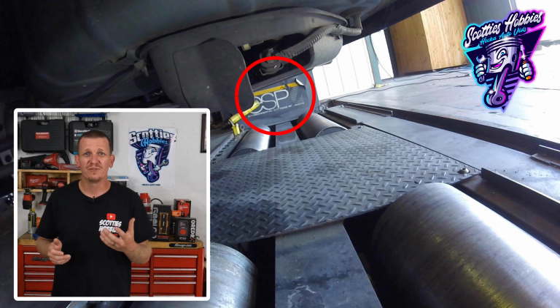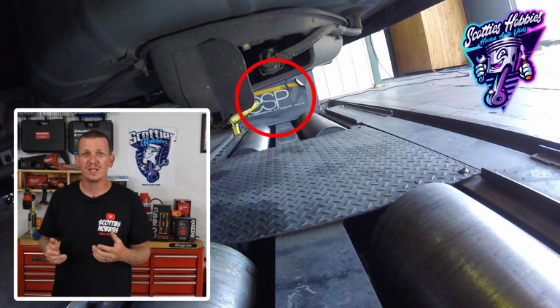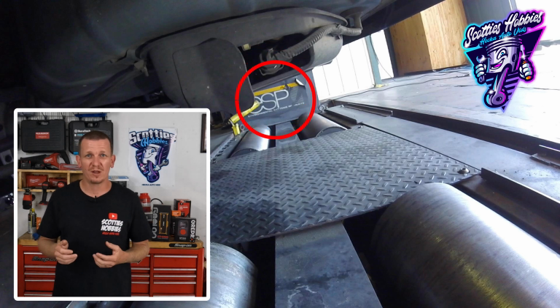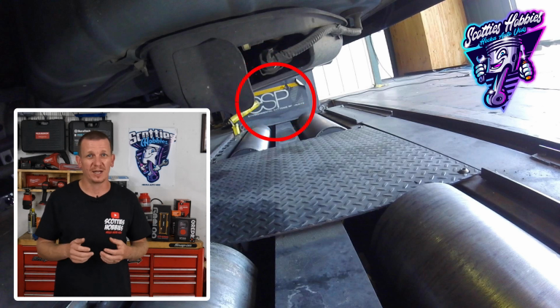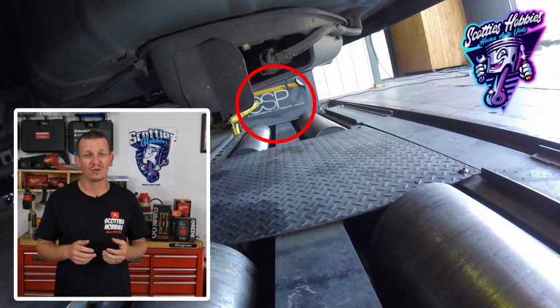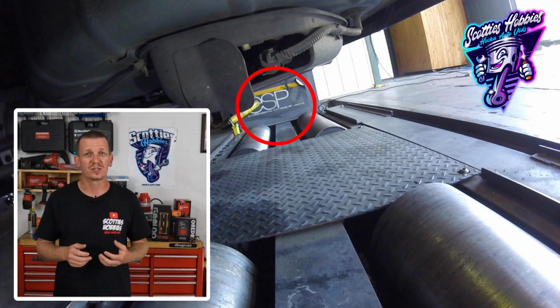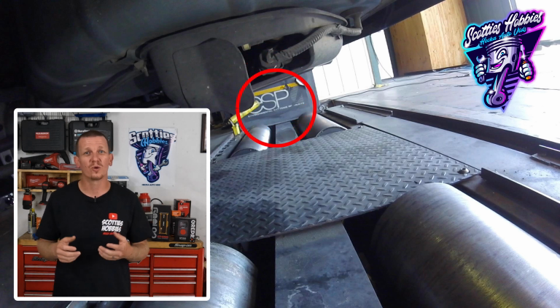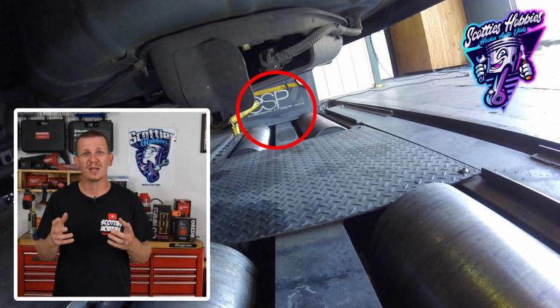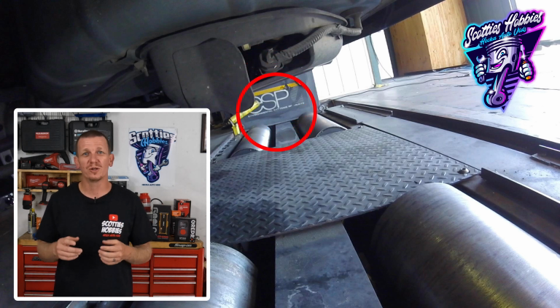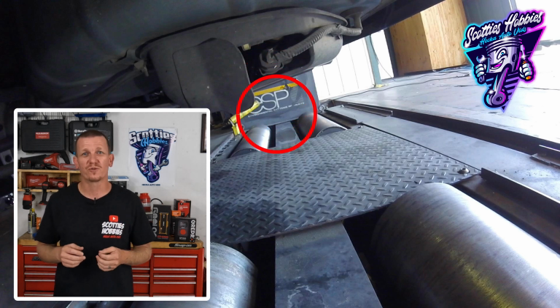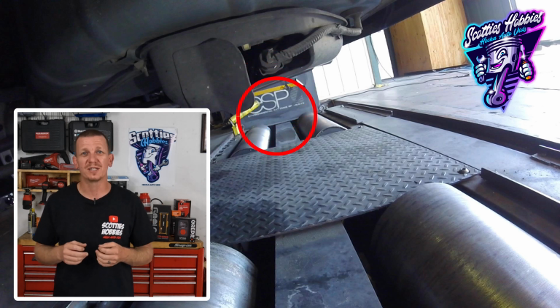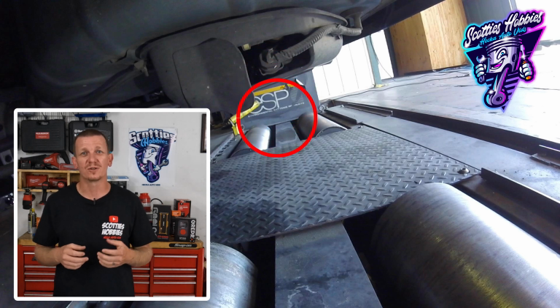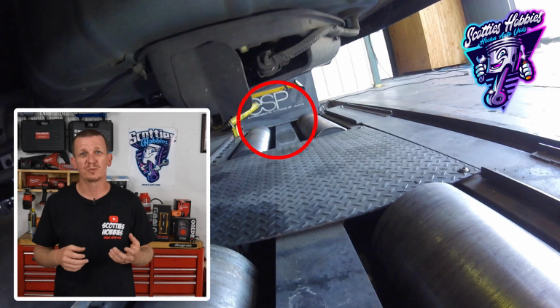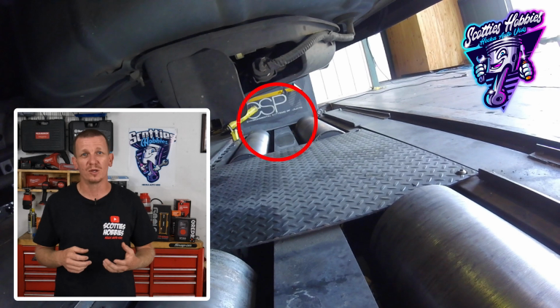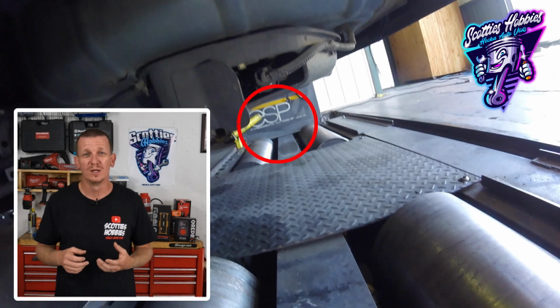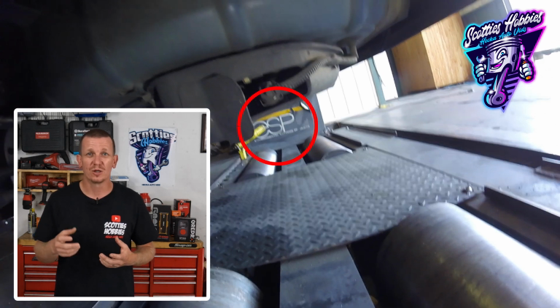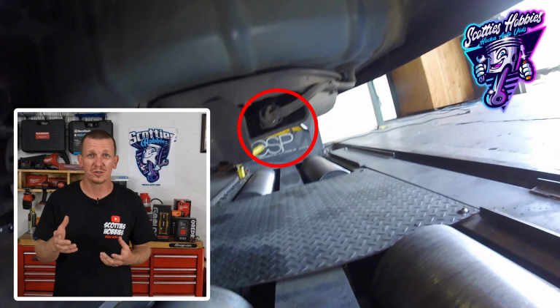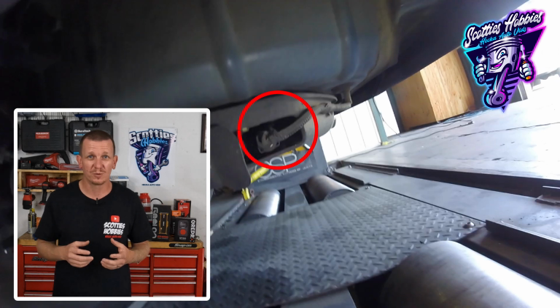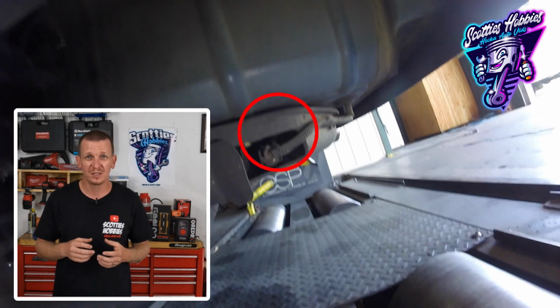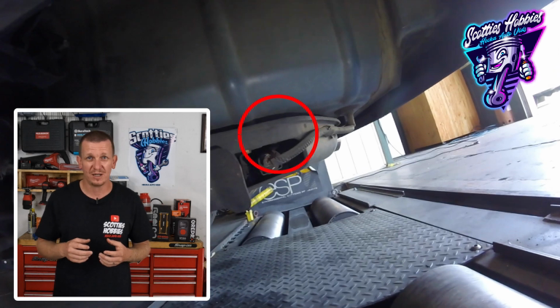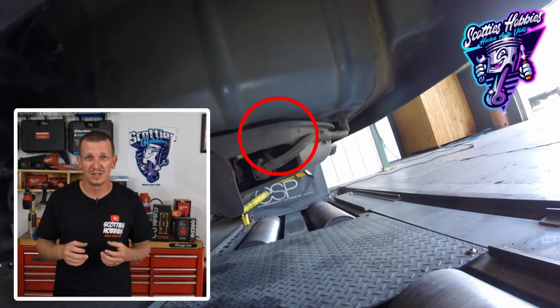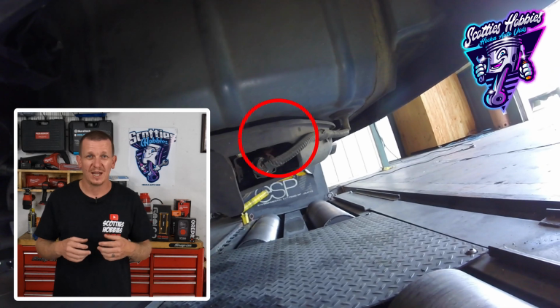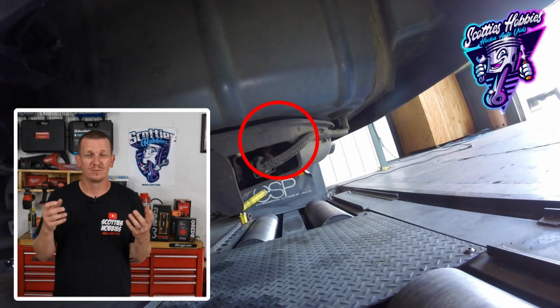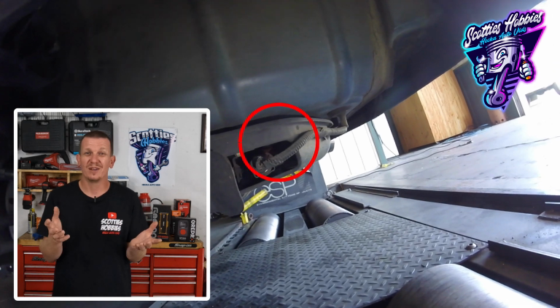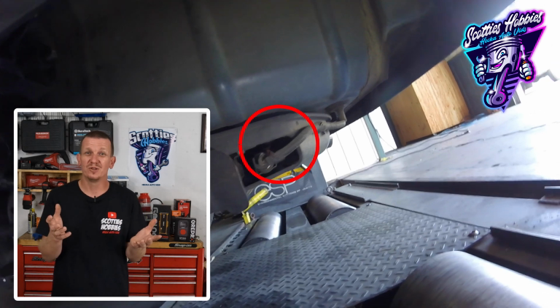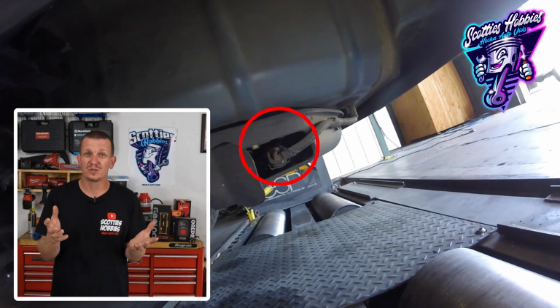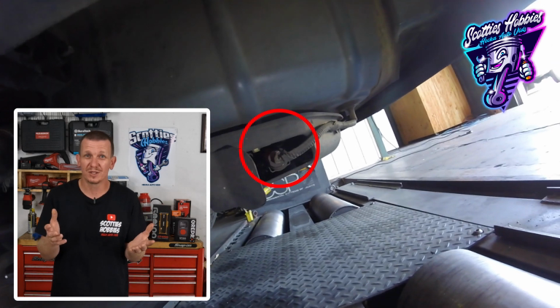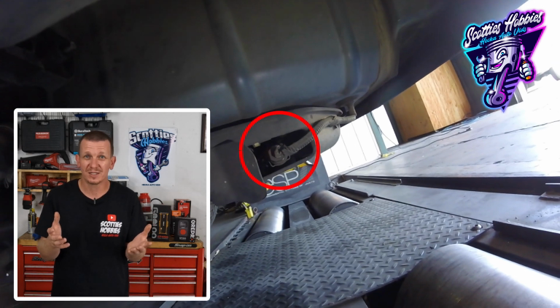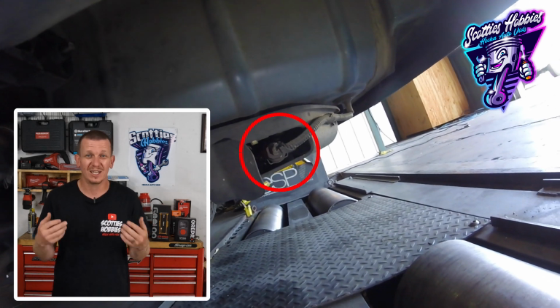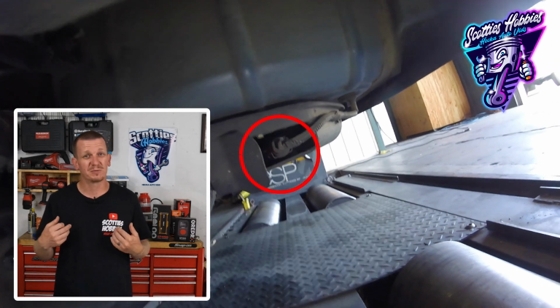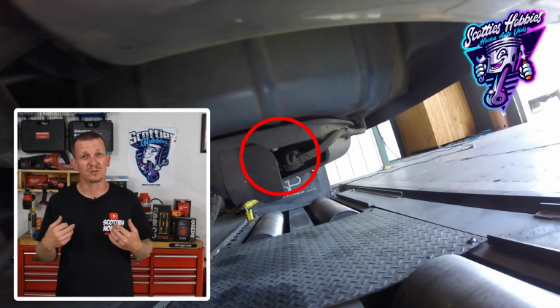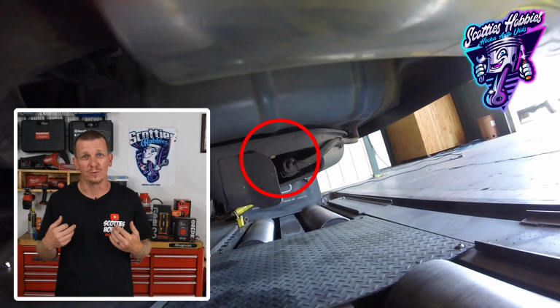If you need a vapor canister vent solenoid, make sure you look for links in the description below to purchase one of these valves, and if you do use those links, it helps me out too.